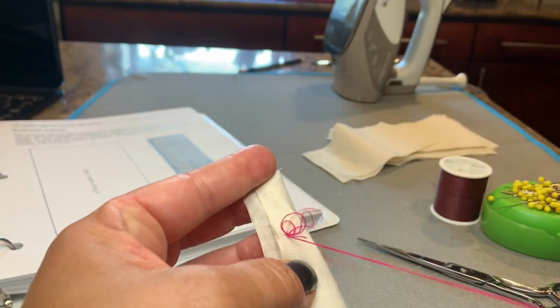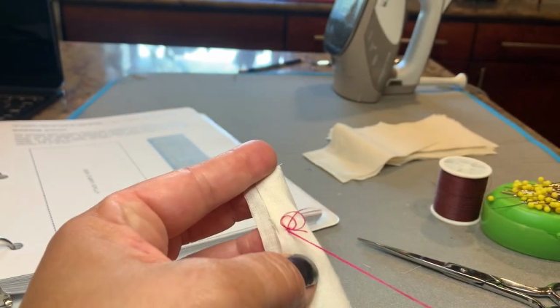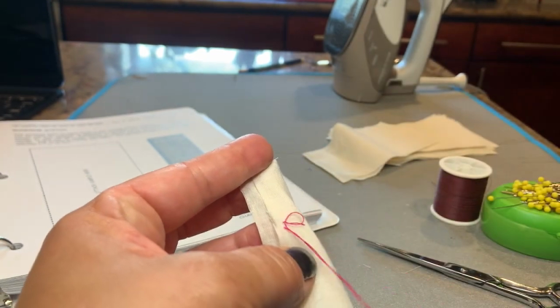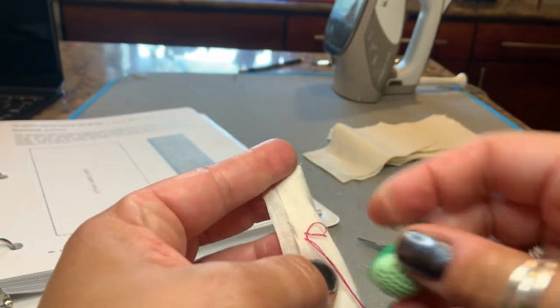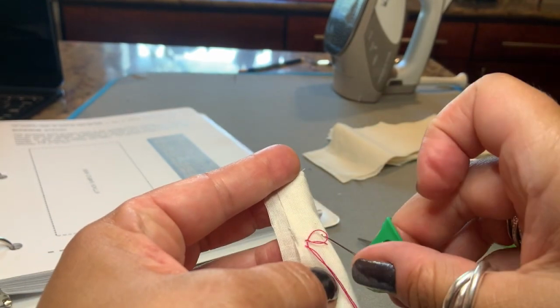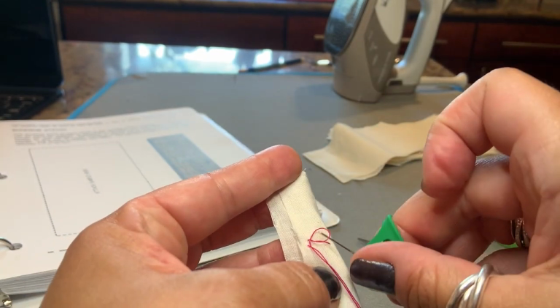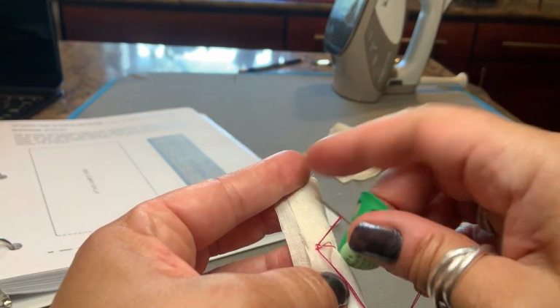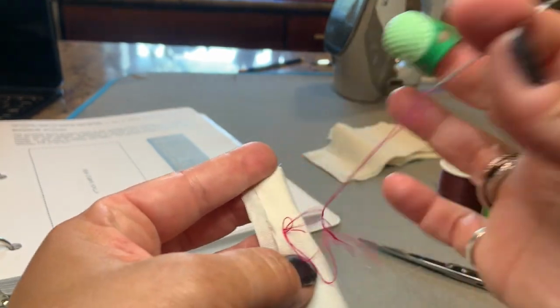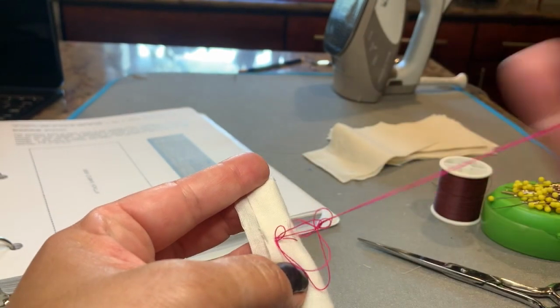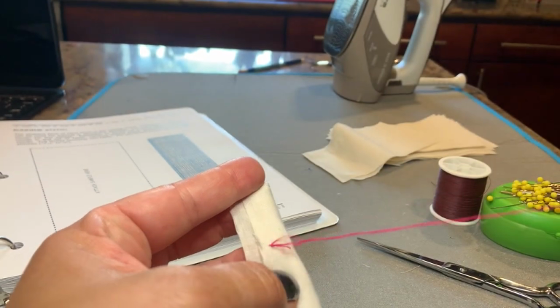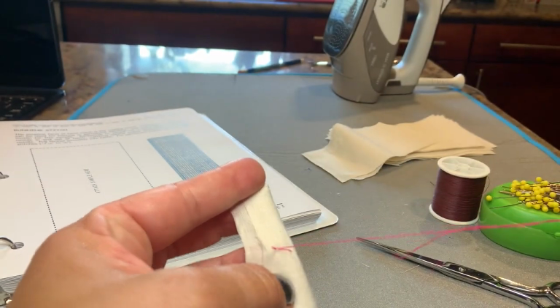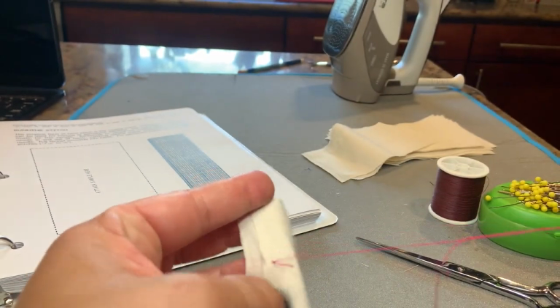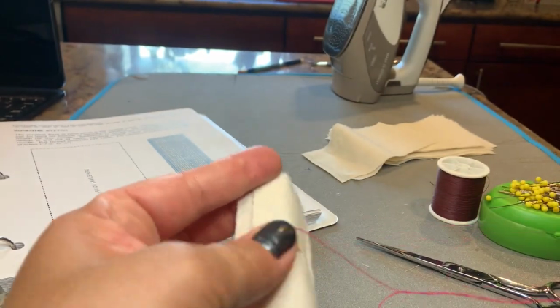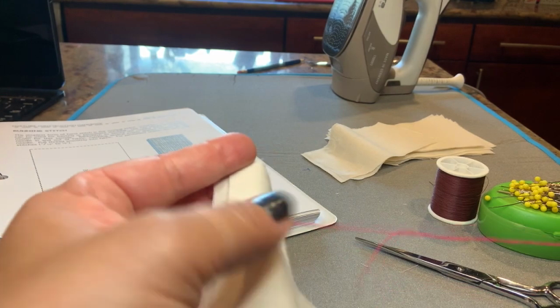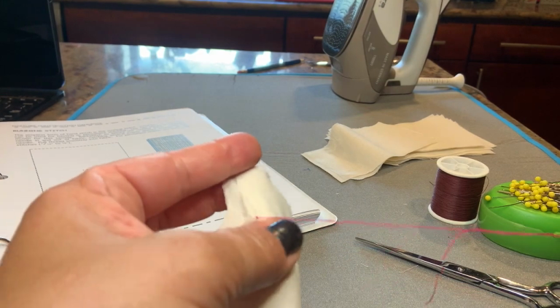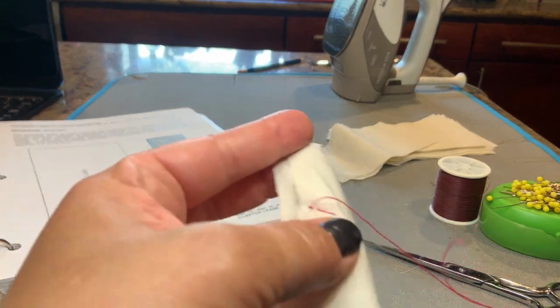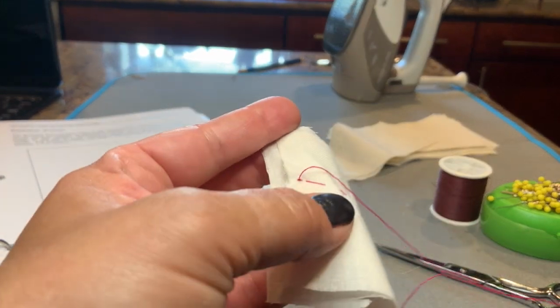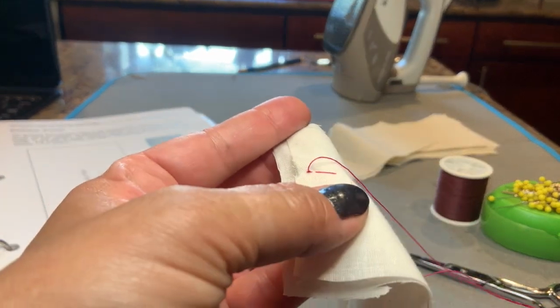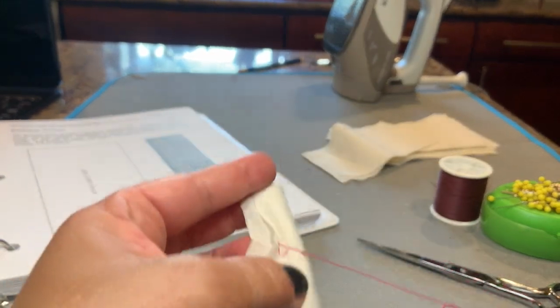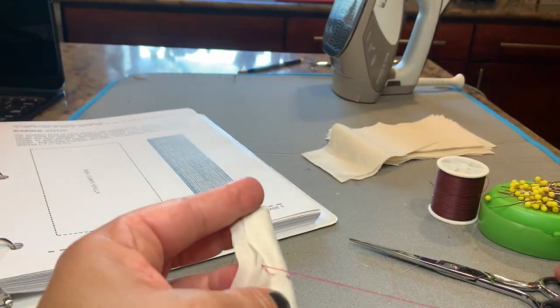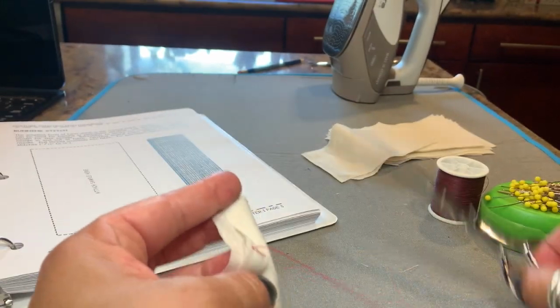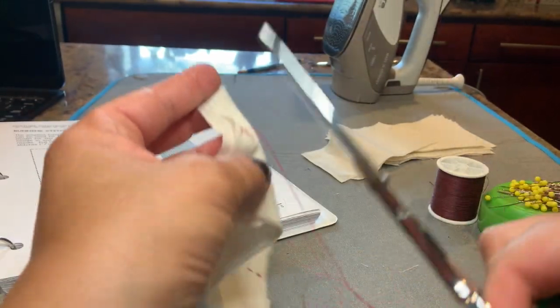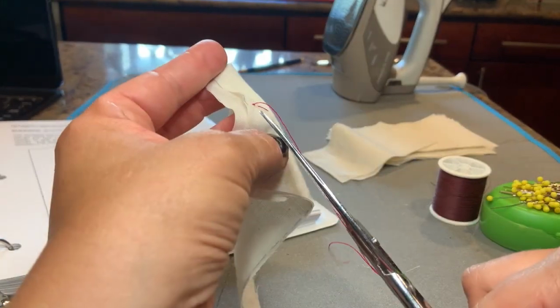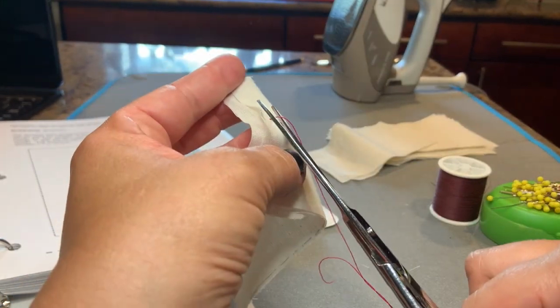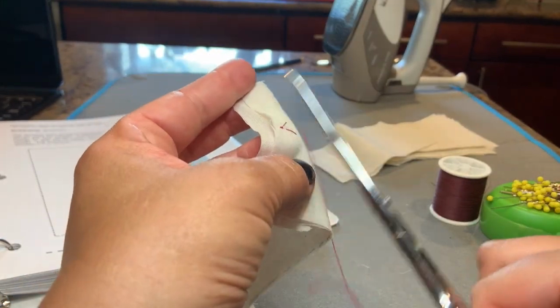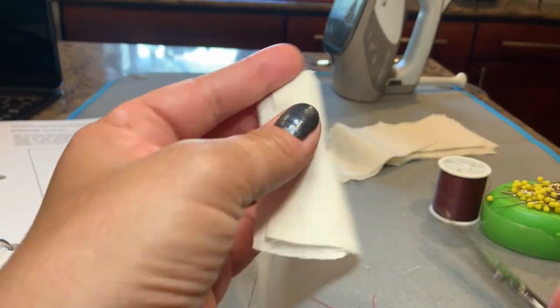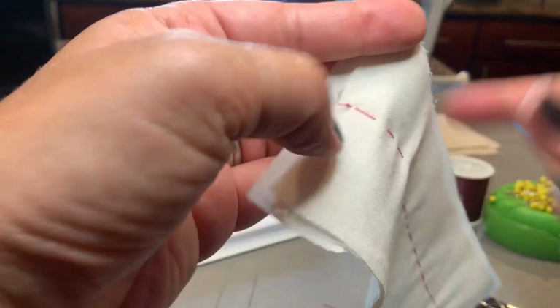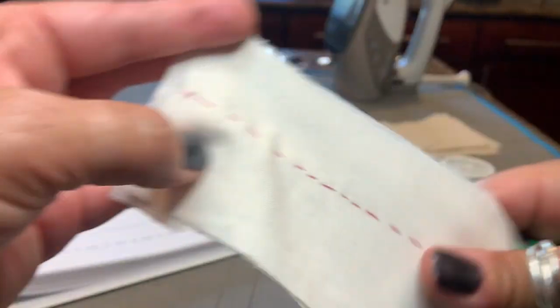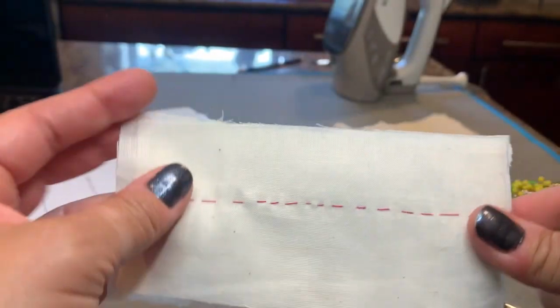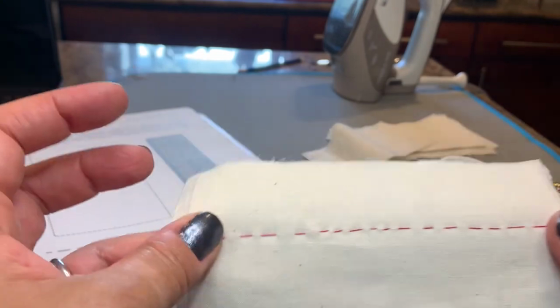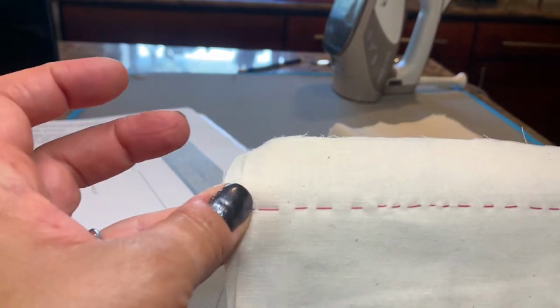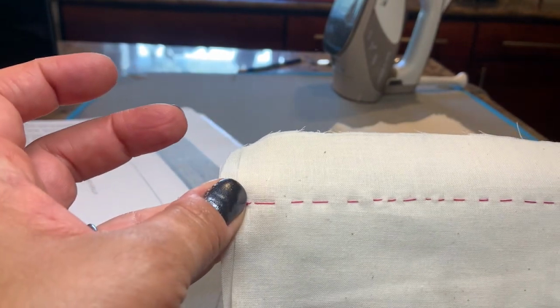Pull it through, and then you have a very strong knot, and you can snip. Voila!